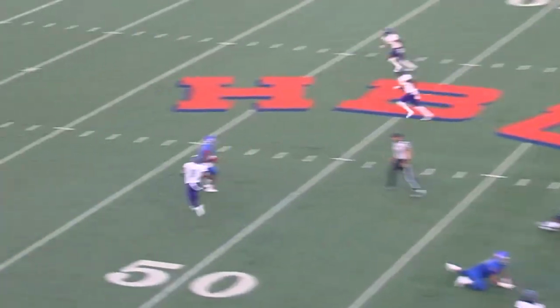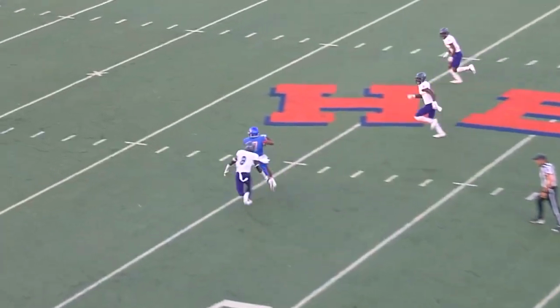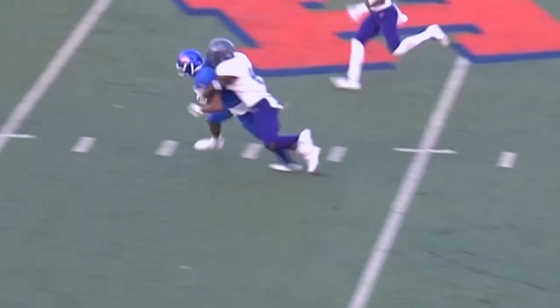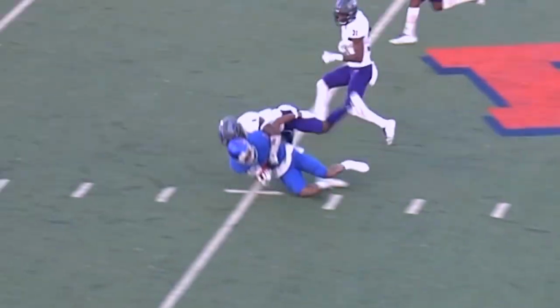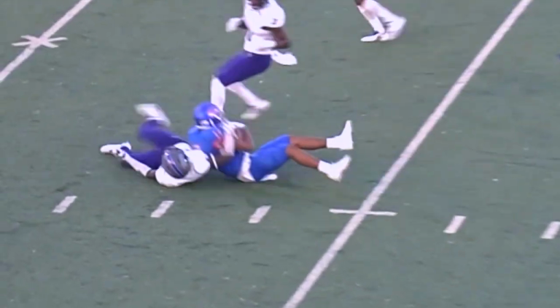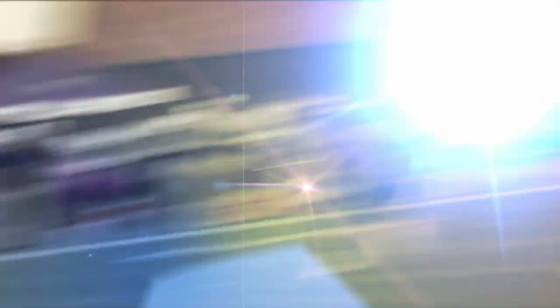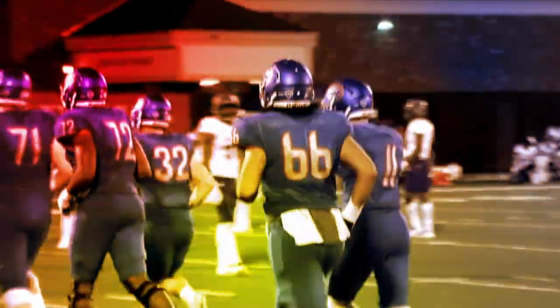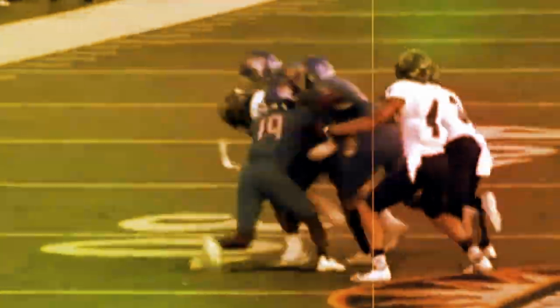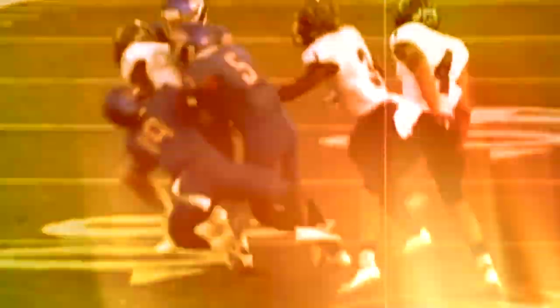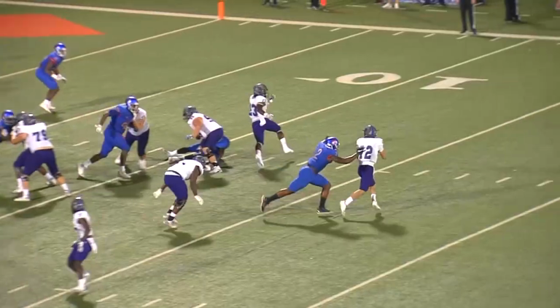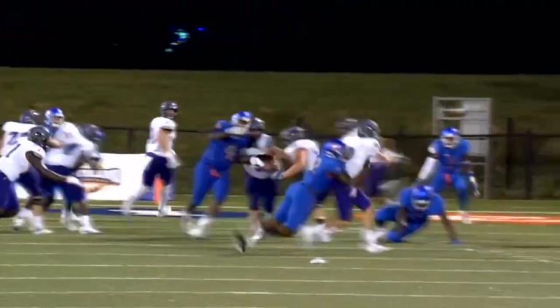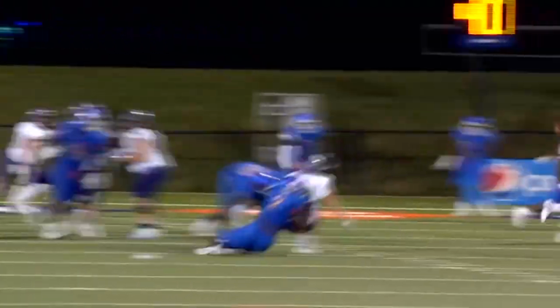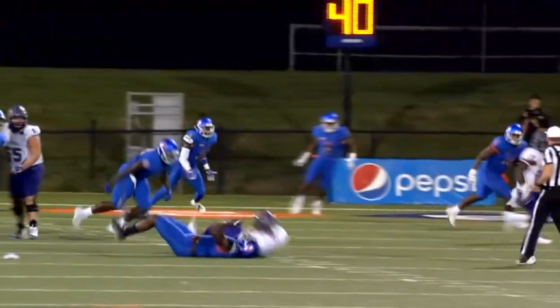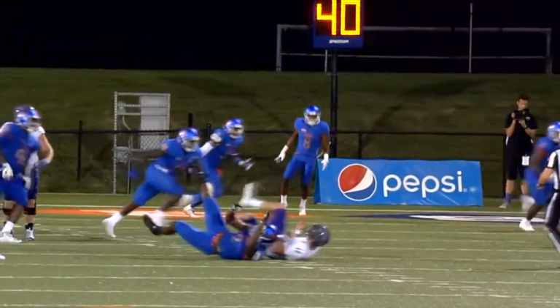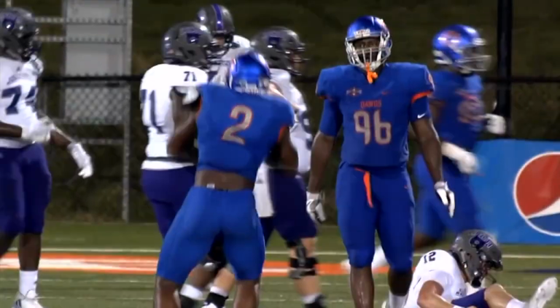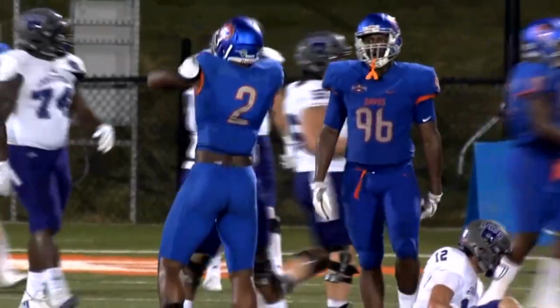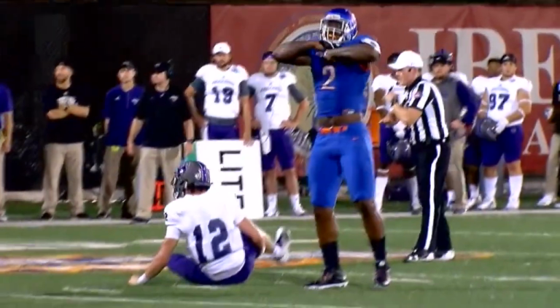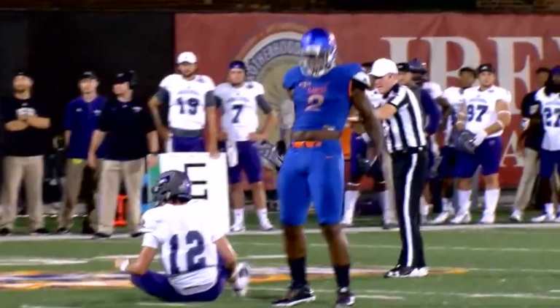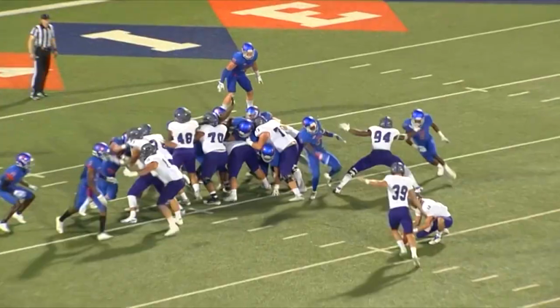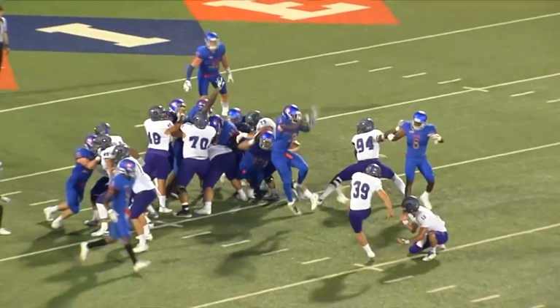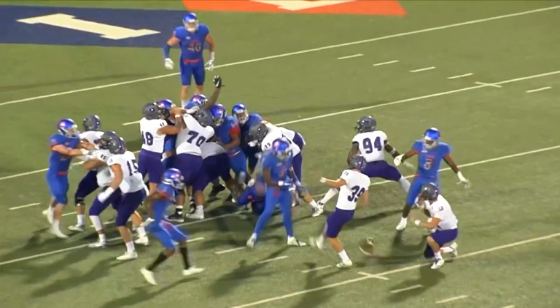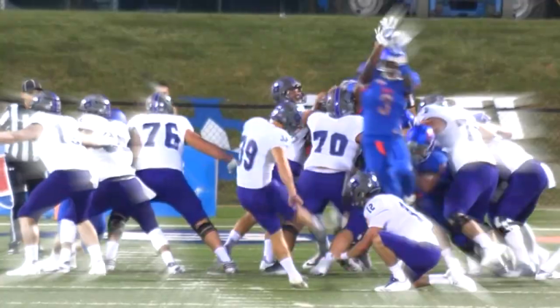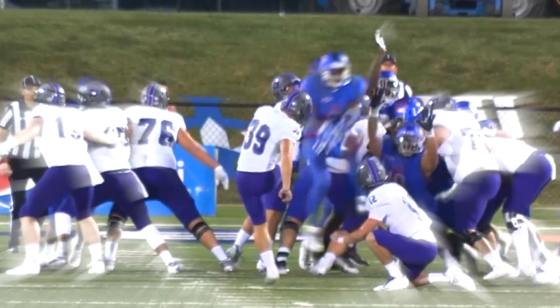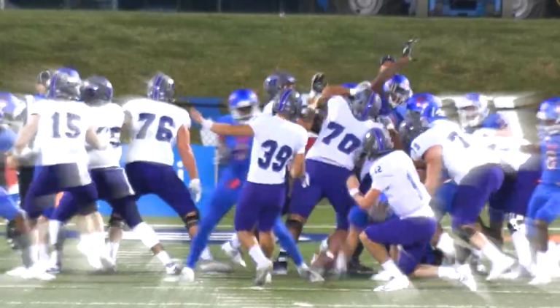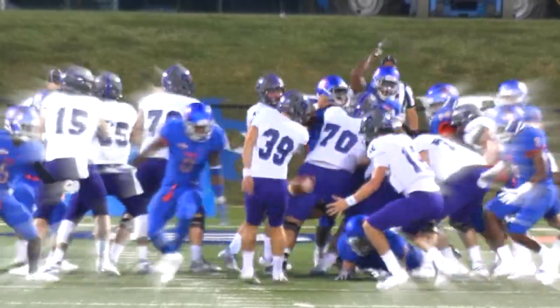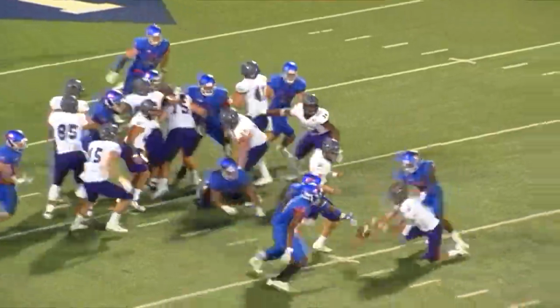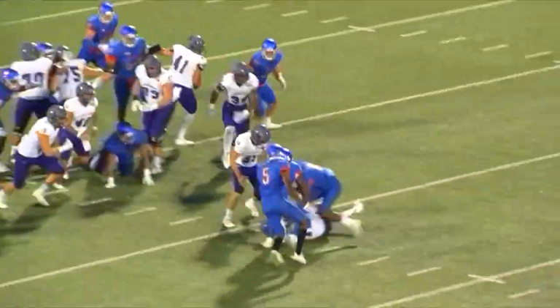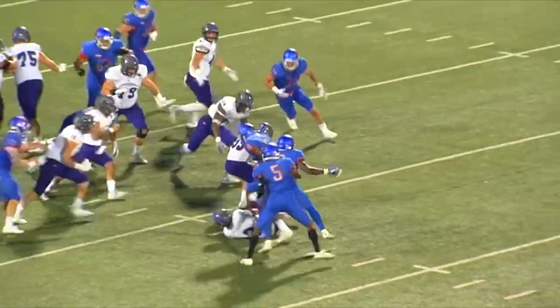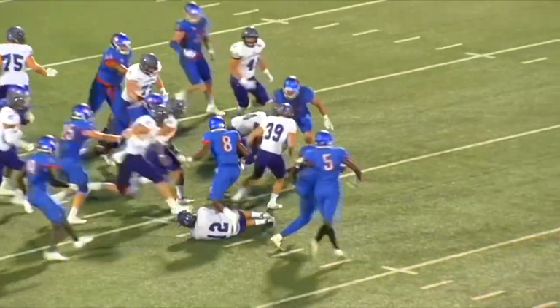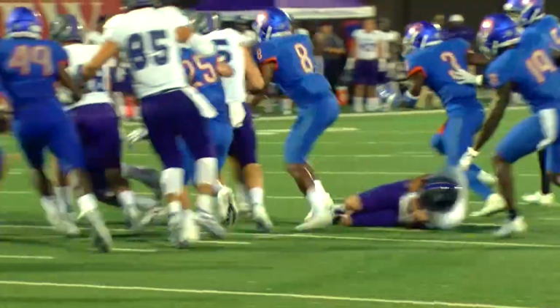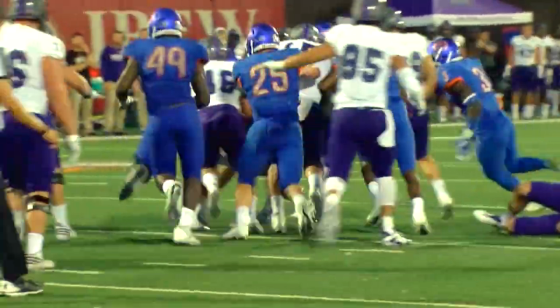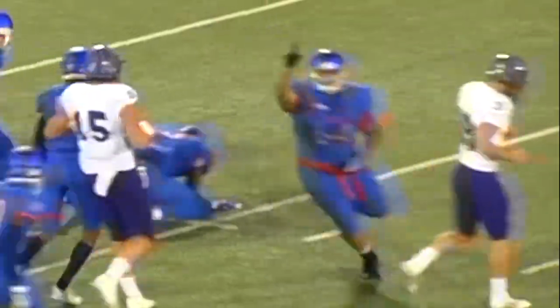Zappi throws over the middle, it's Houston. Ball is on the ground, it's coming off the edge with Timmons, and it's blocked — a blocked kick by special teams from HBU.